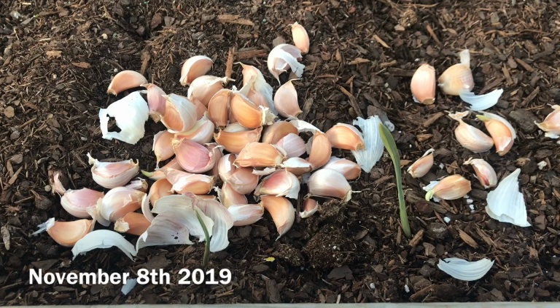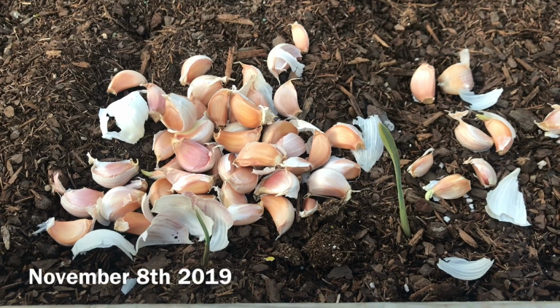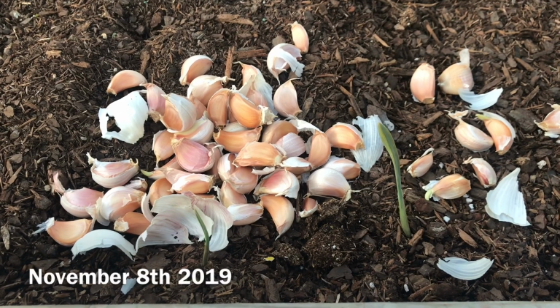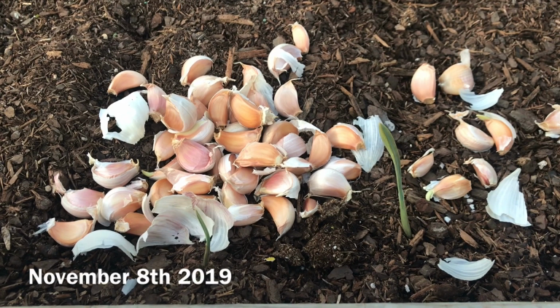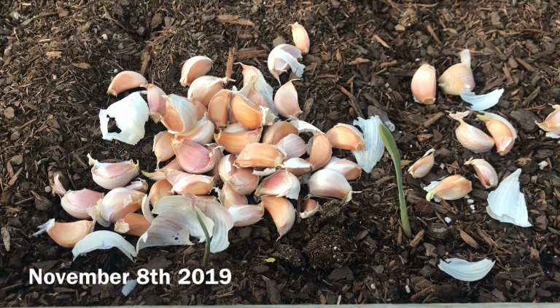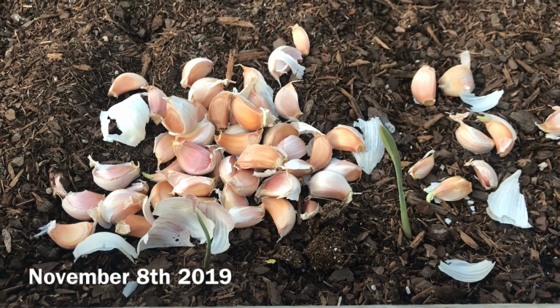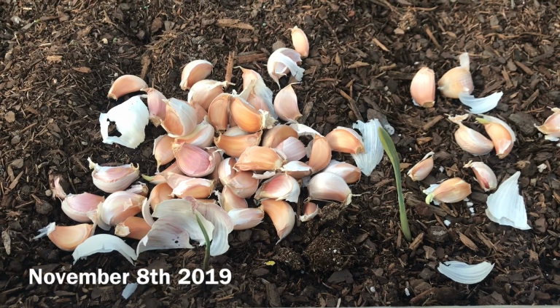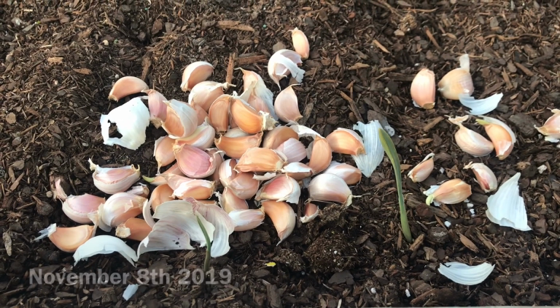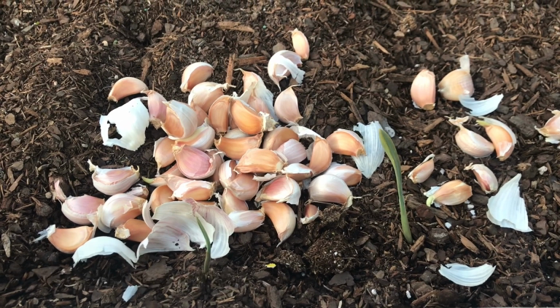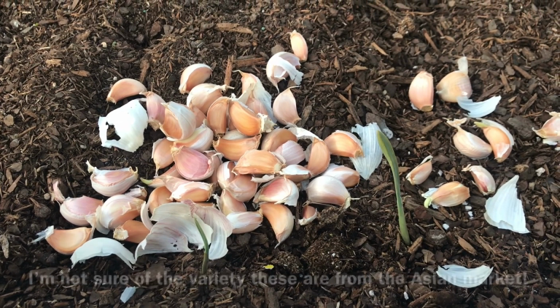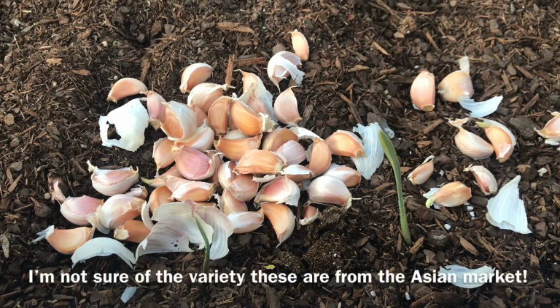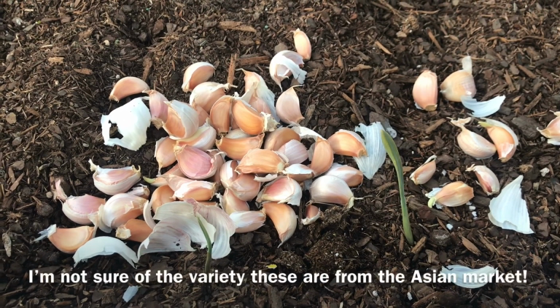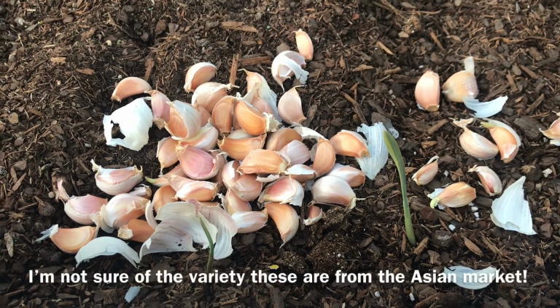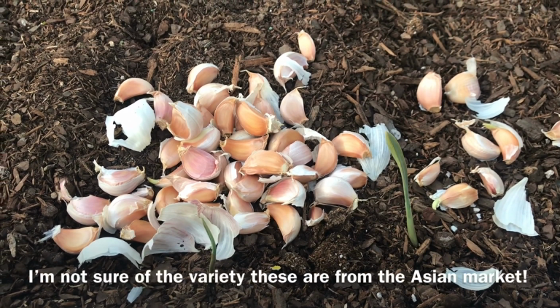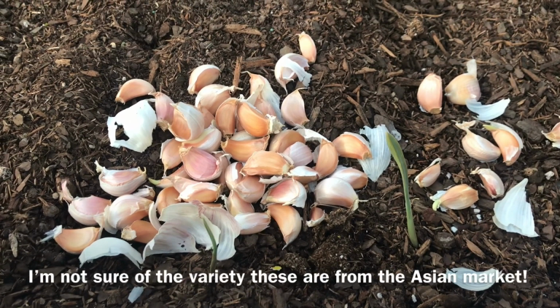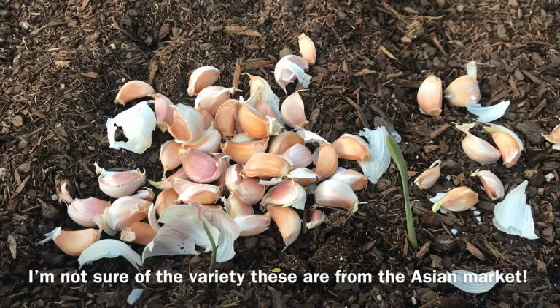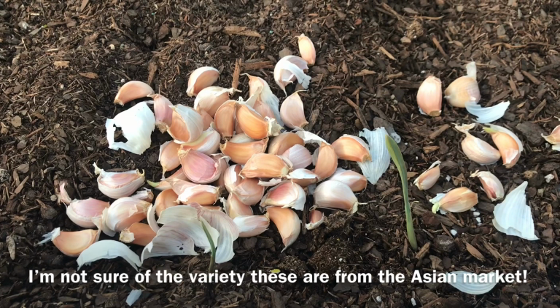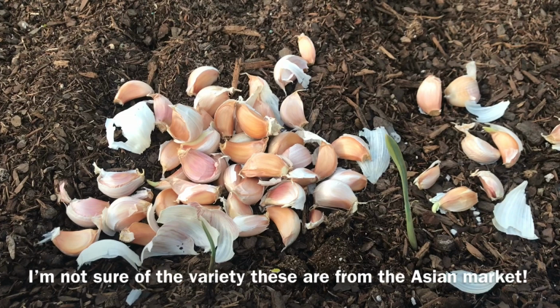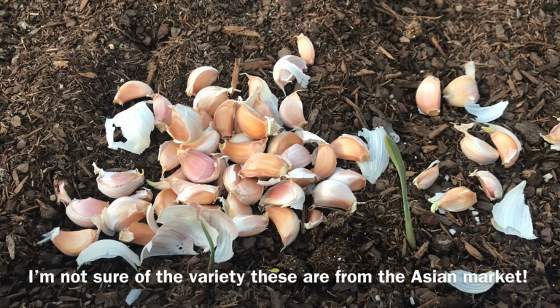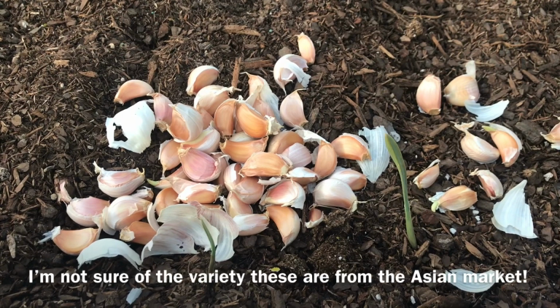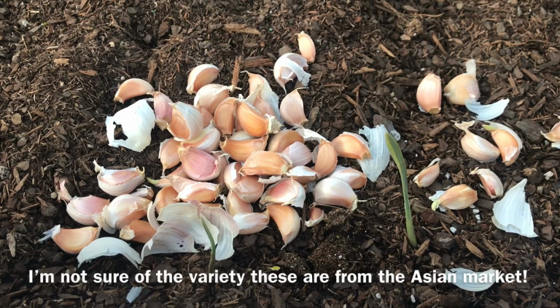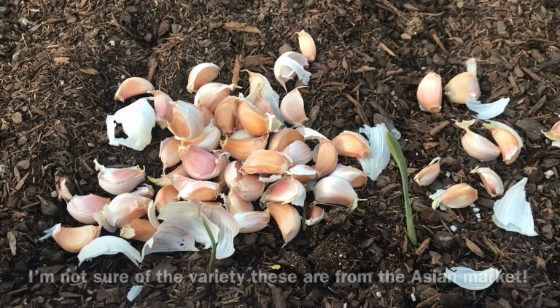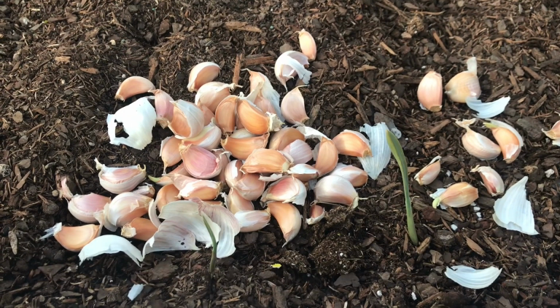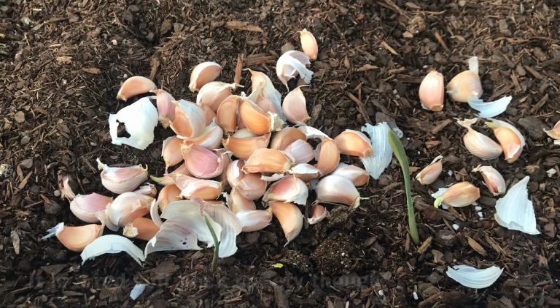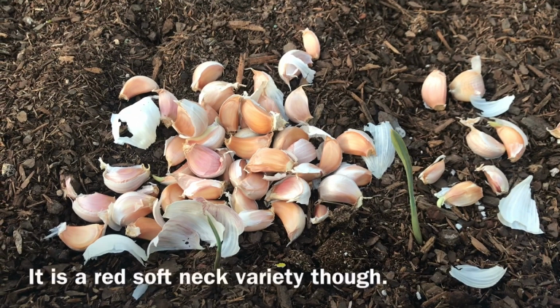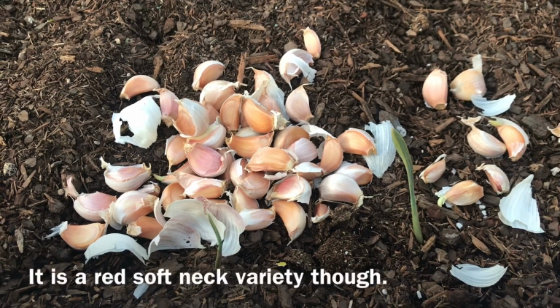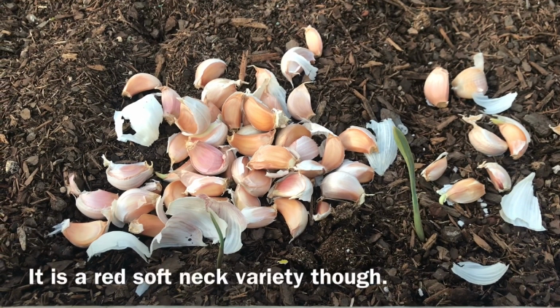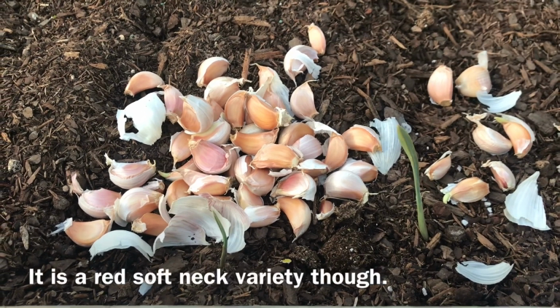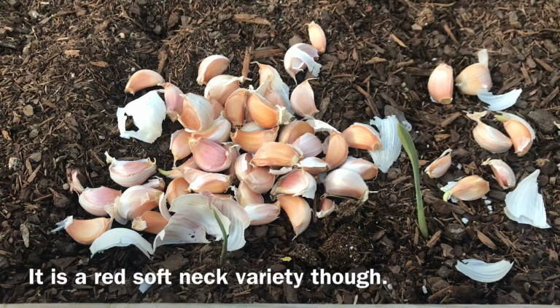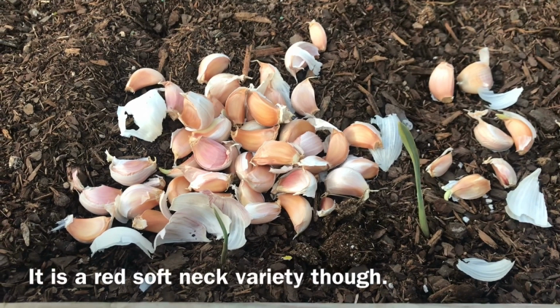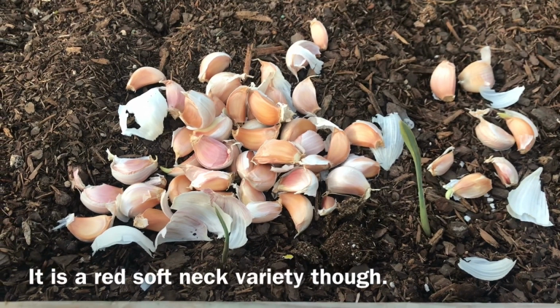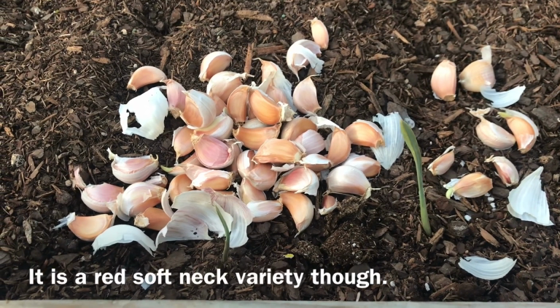Hey guys! Today I am planting some more garlic, but I'm actually planting a different variety than the German white — I'm planting a softneck variety. Surprise!